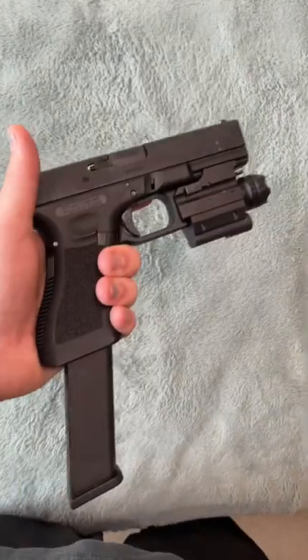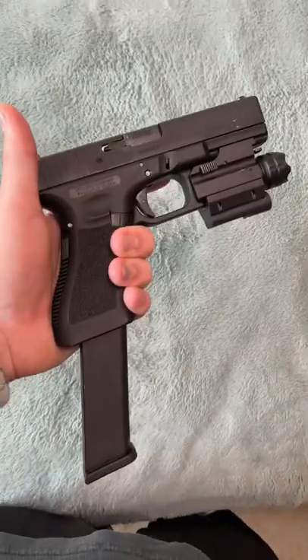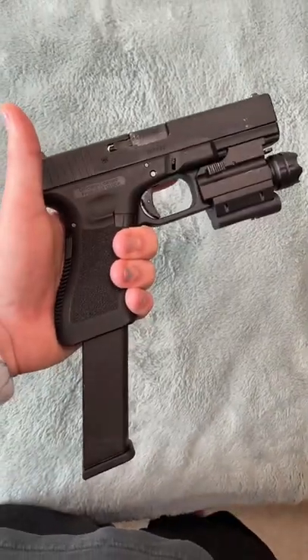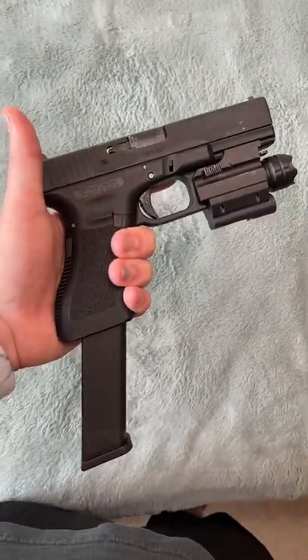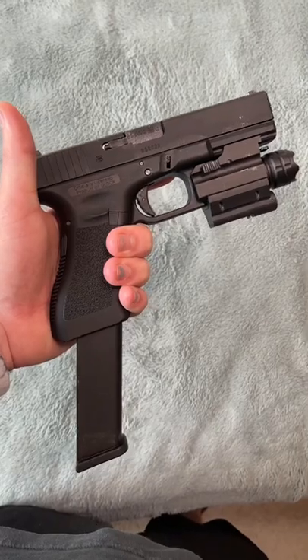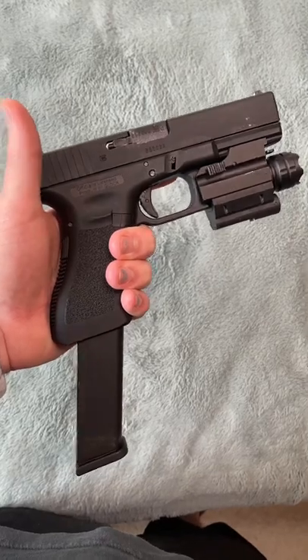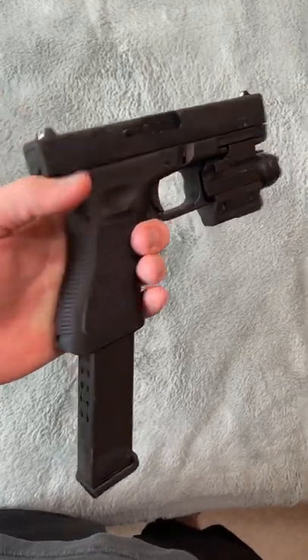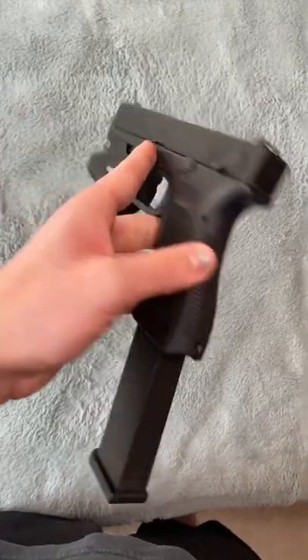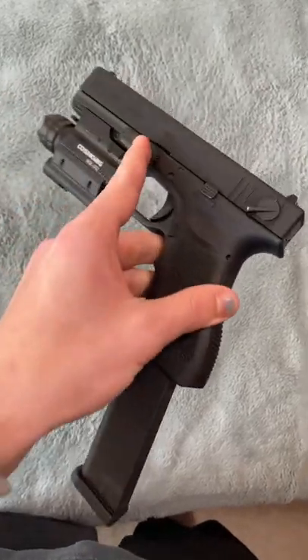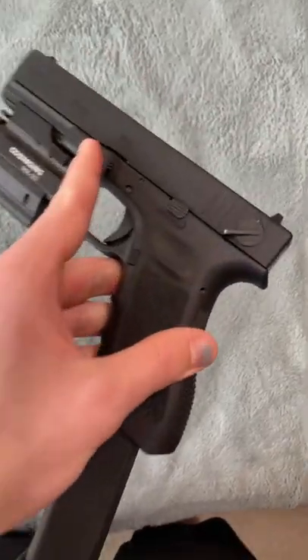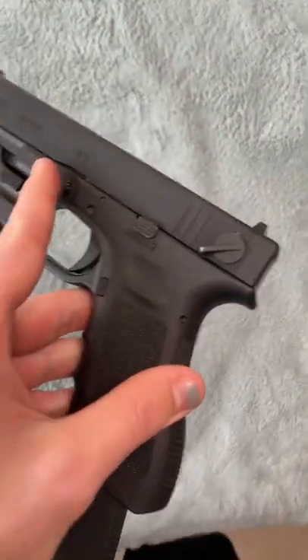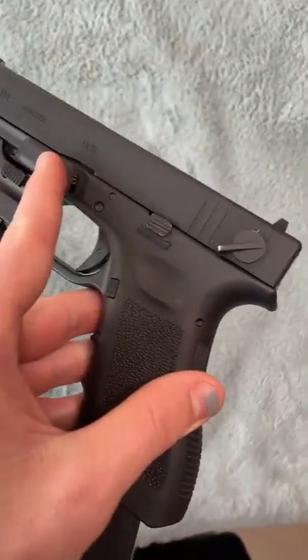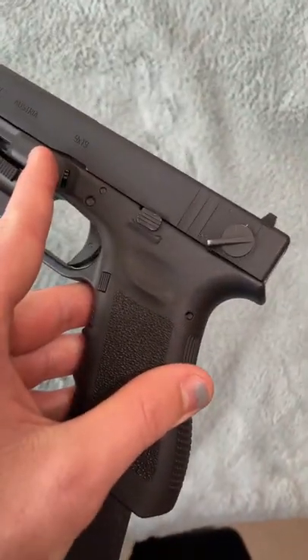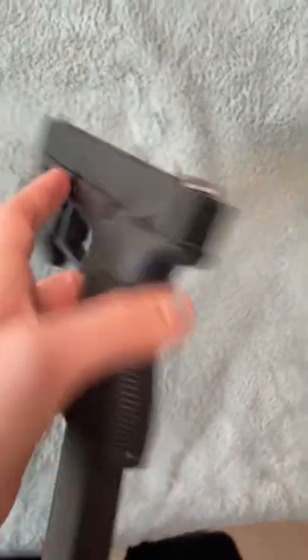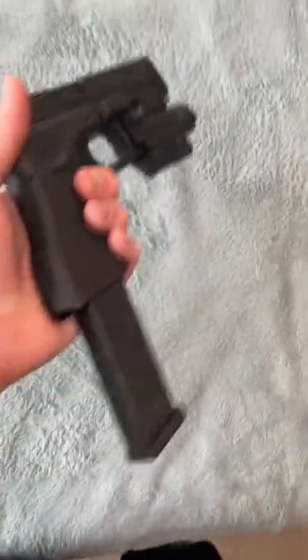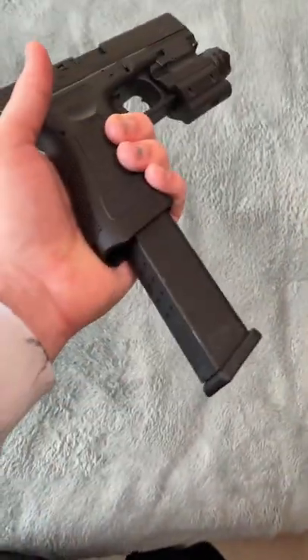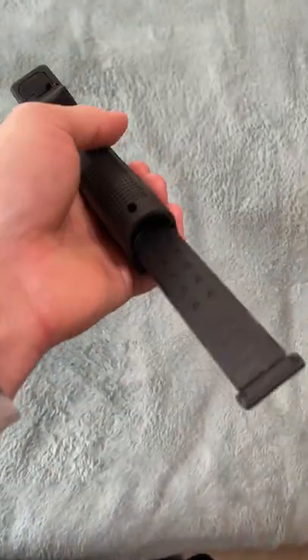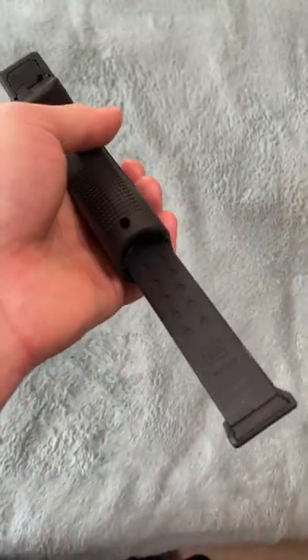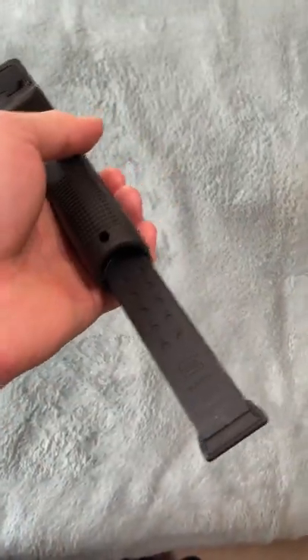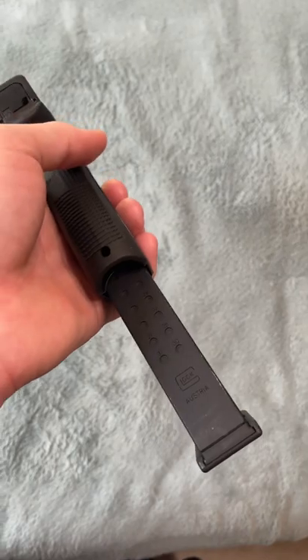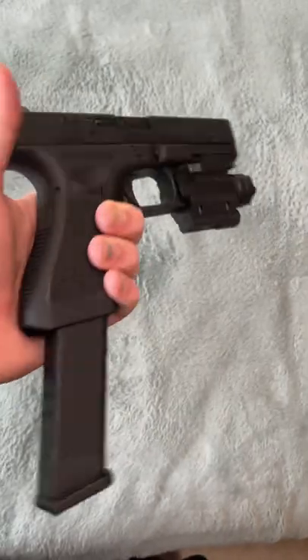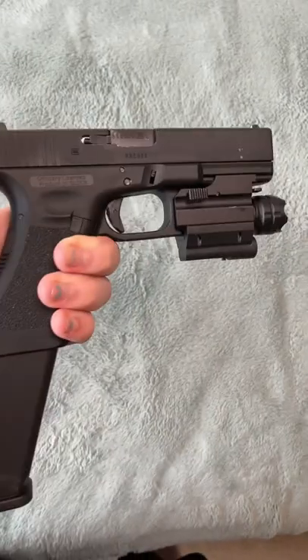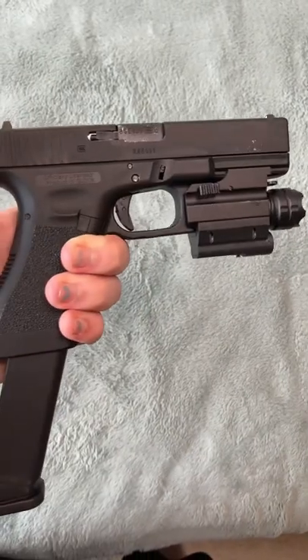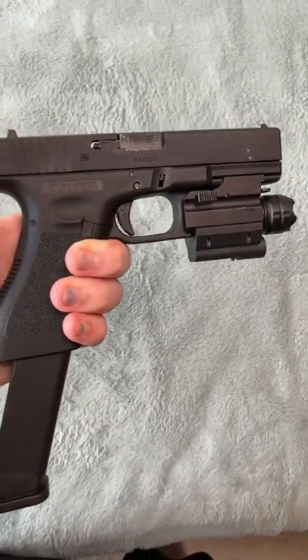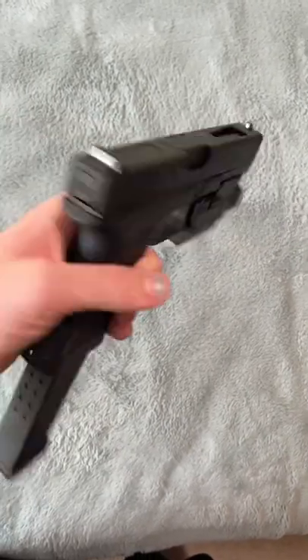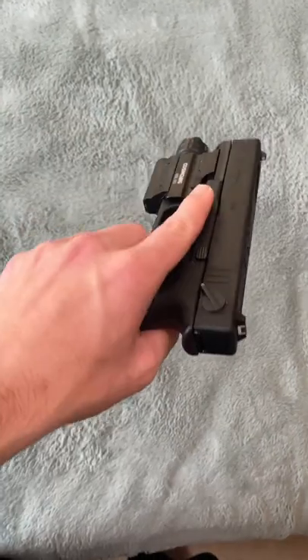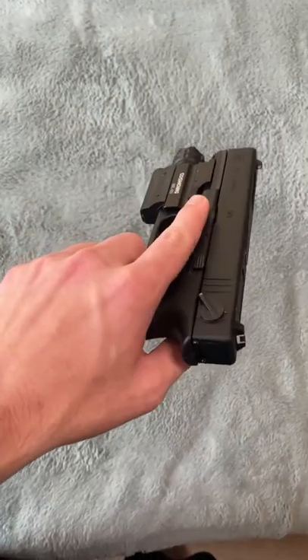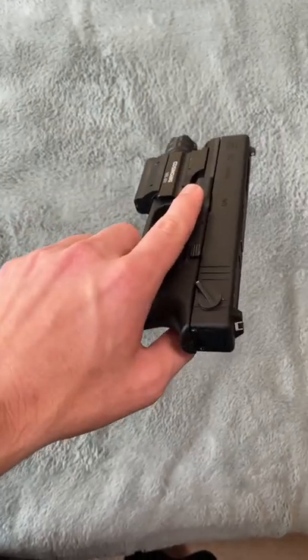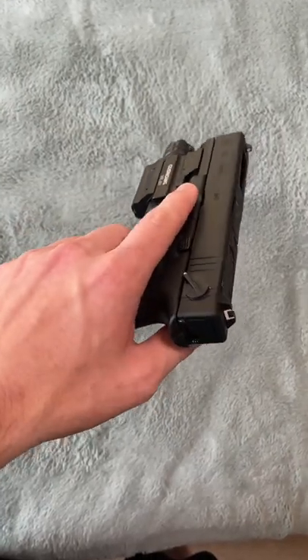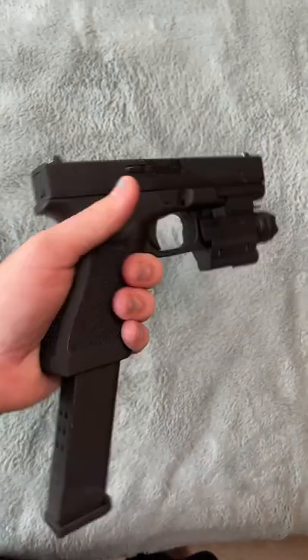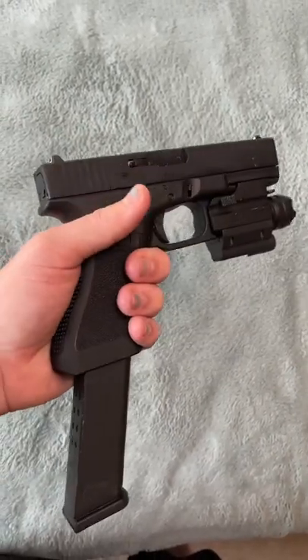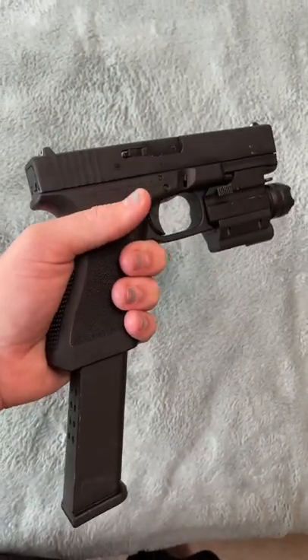Starting off with this Glock 18C — it's full auto and semi, it's got the switch, comes with the extended clip straight out the box. Man, this gun is just awesome and I love doing this.